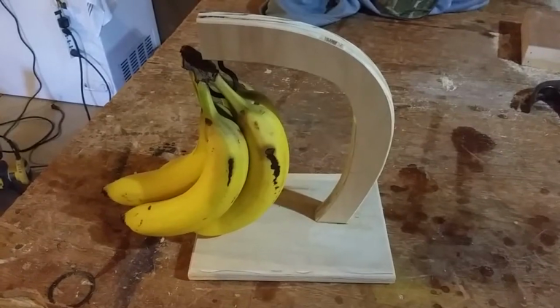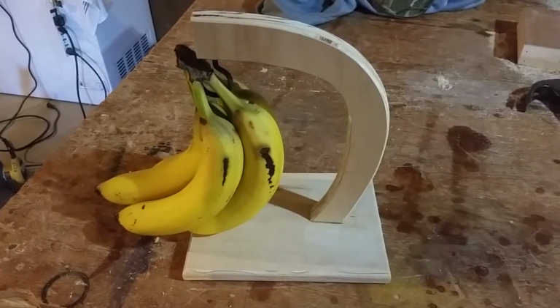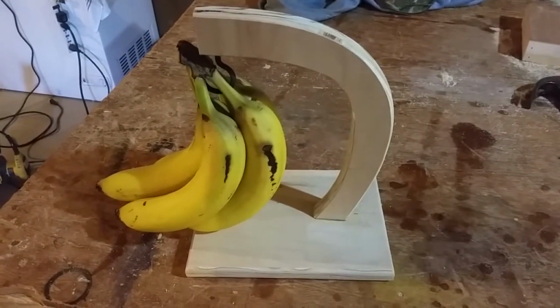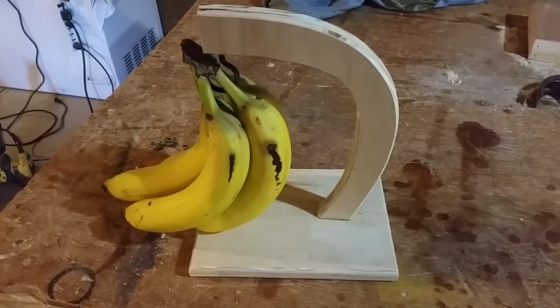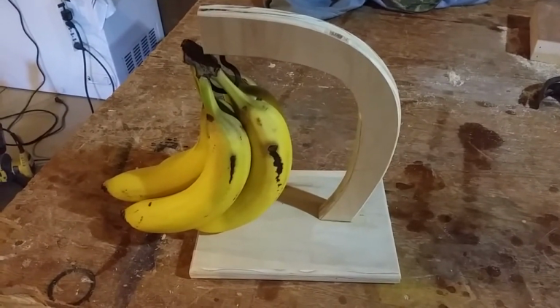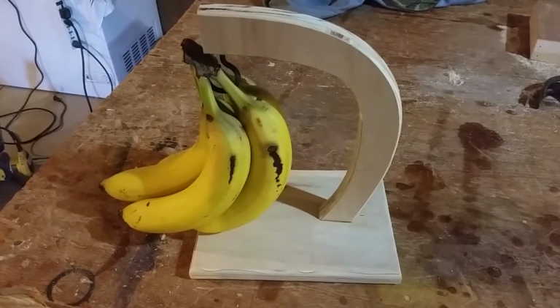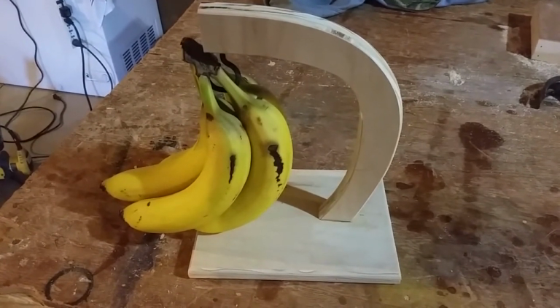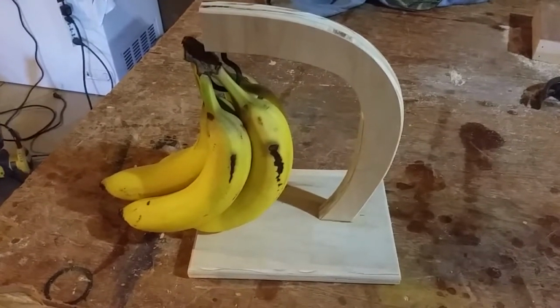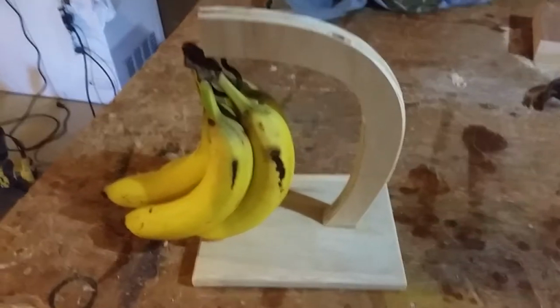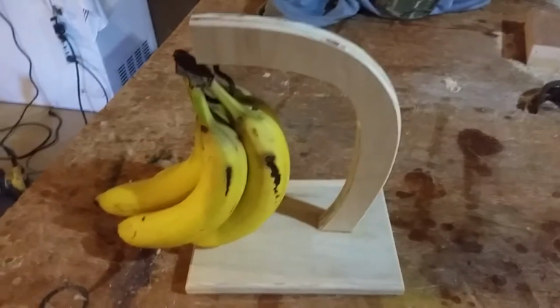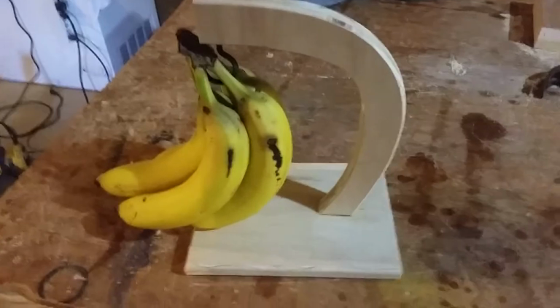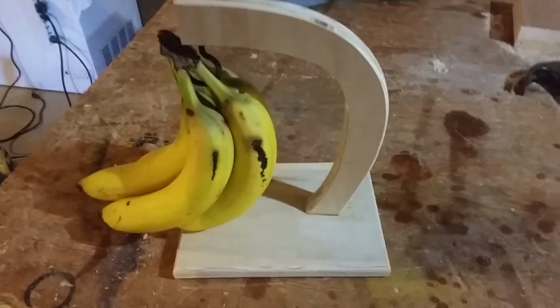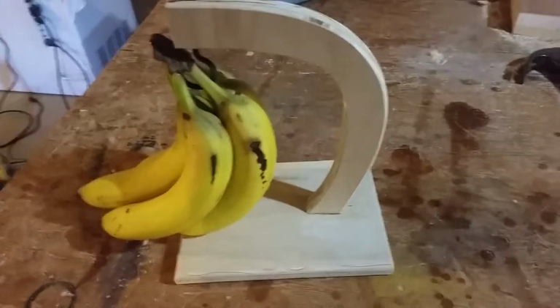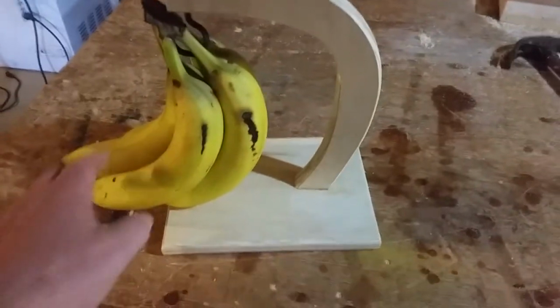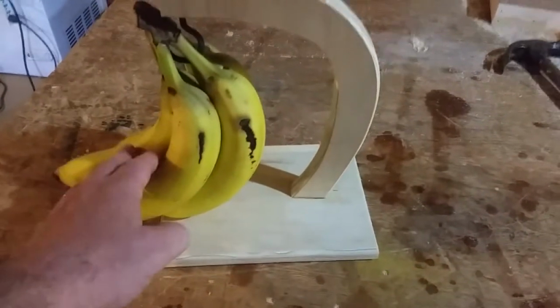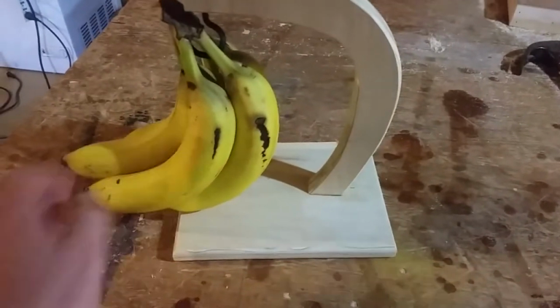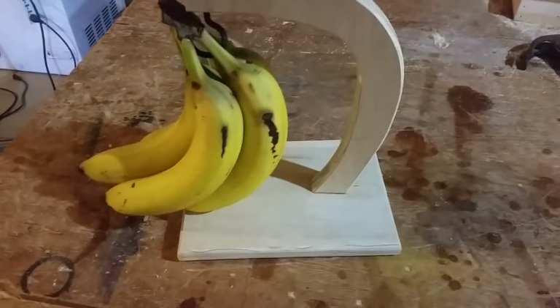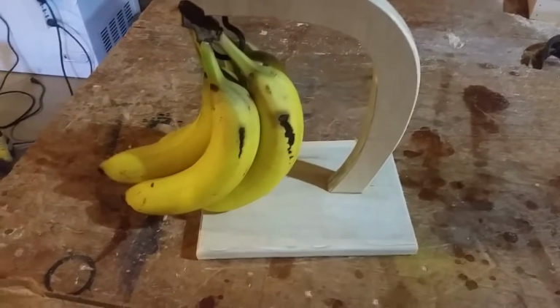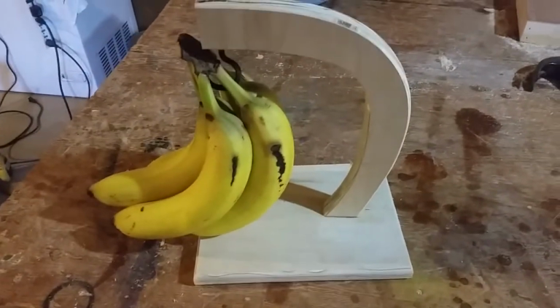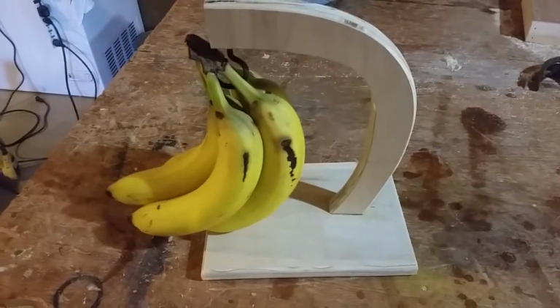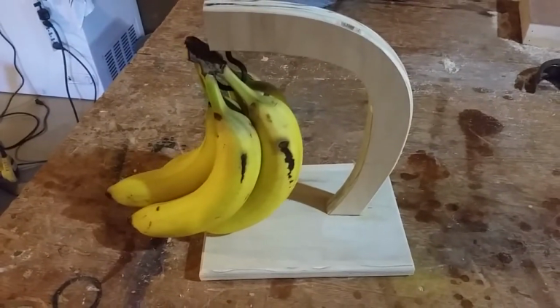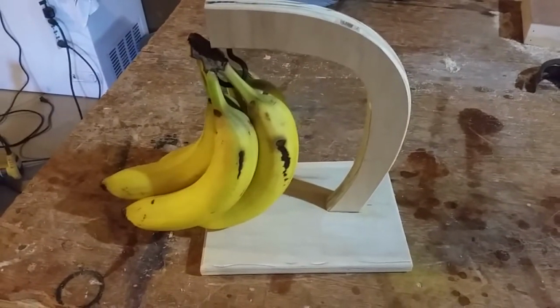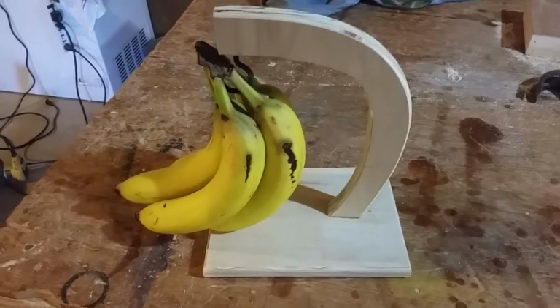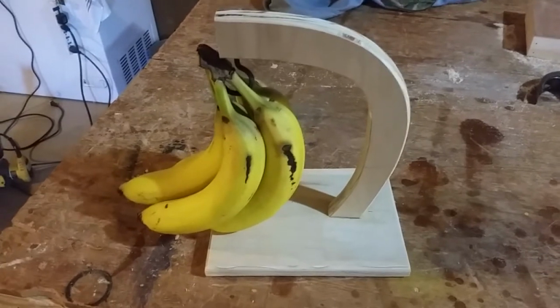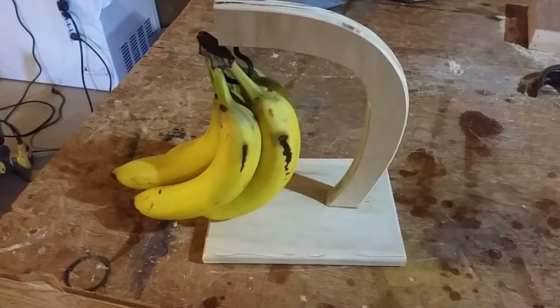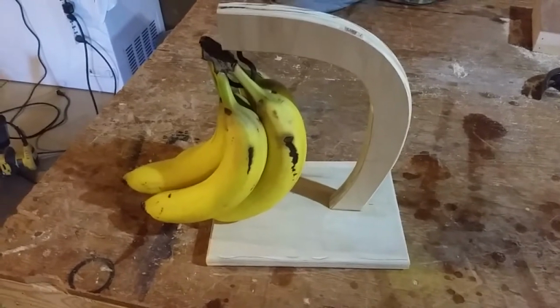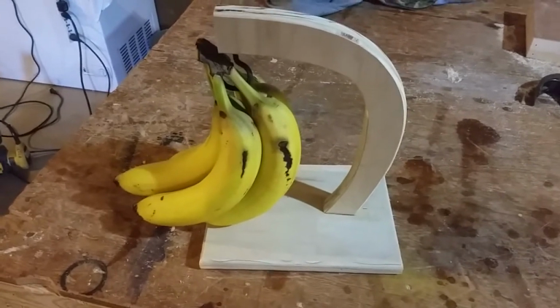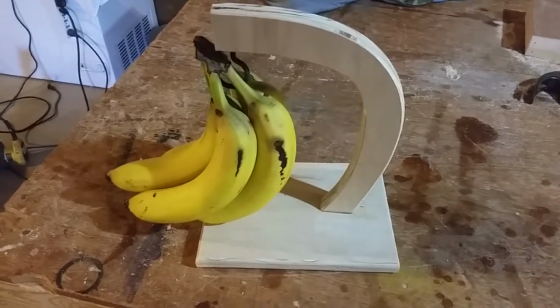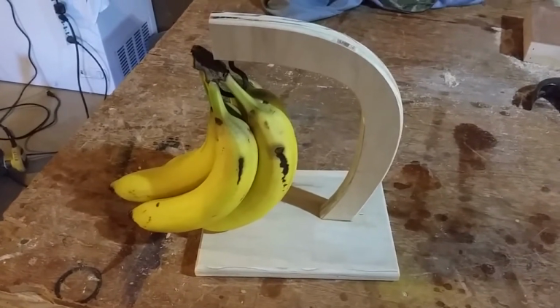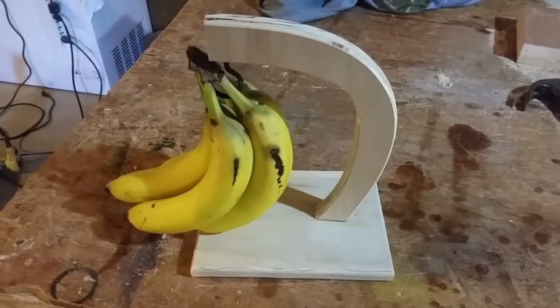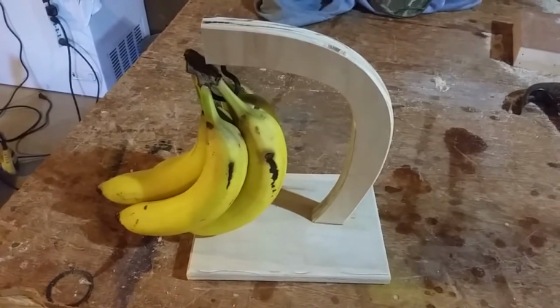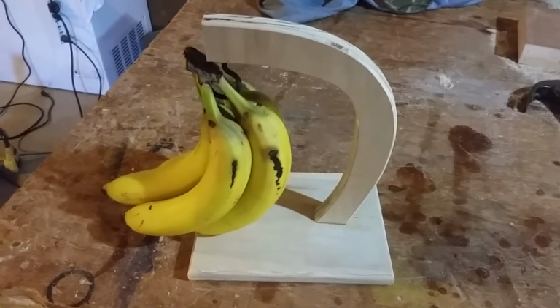Here's the latest project from the workshop. It's a banana holder — you can see they're hanging there just fine. My wife was going to buy one of these, so I told her I'd just build one.